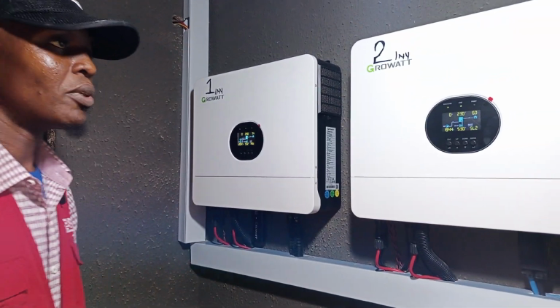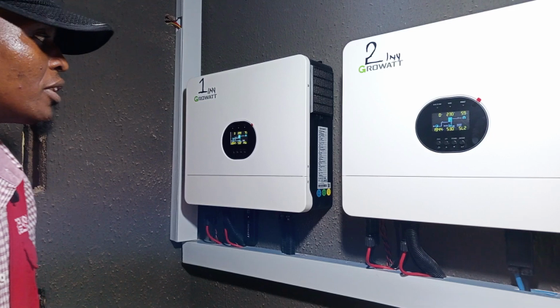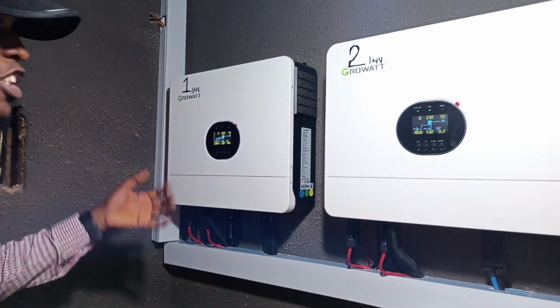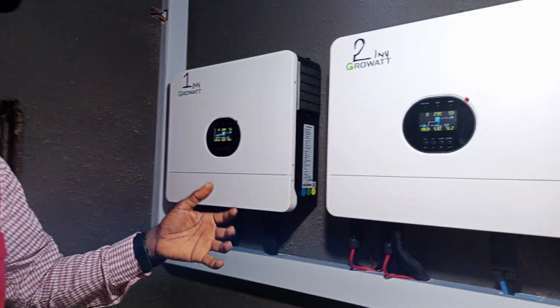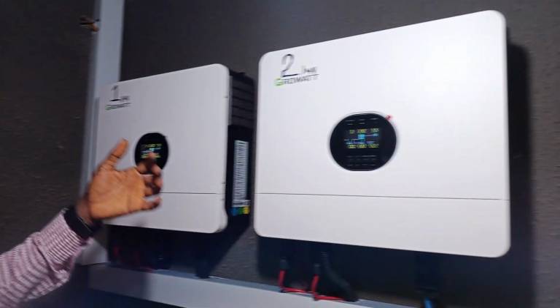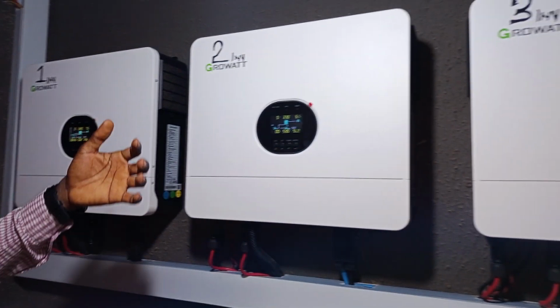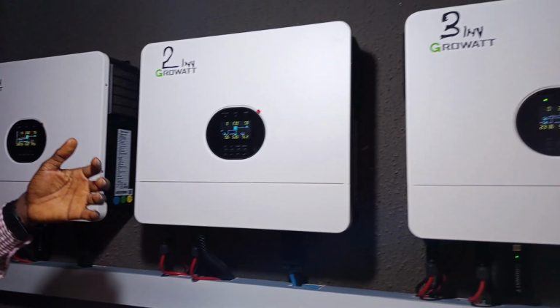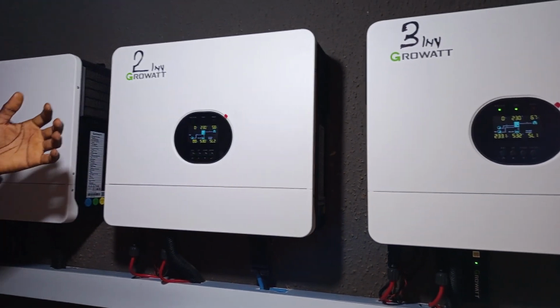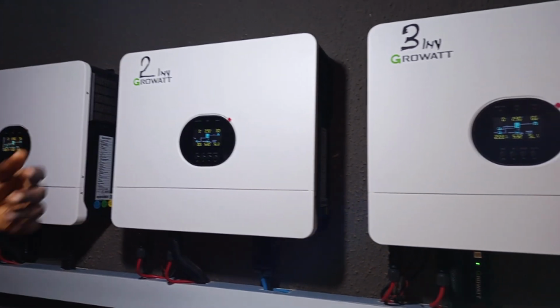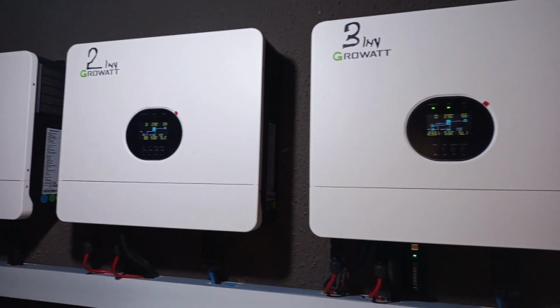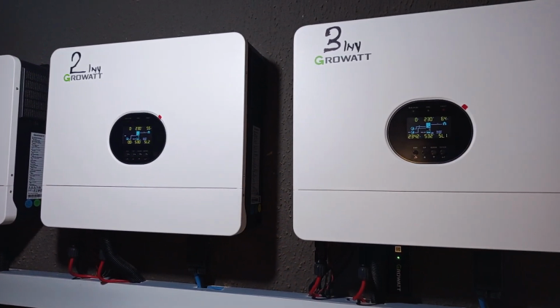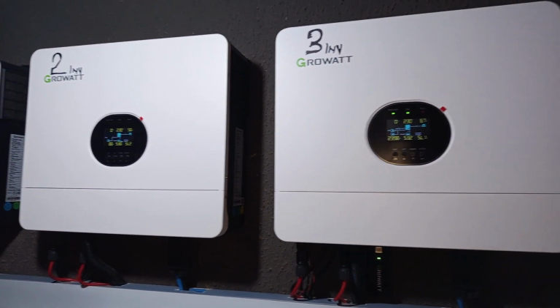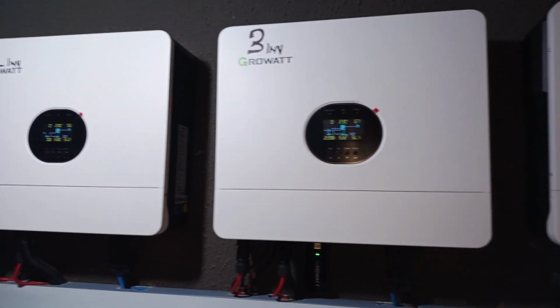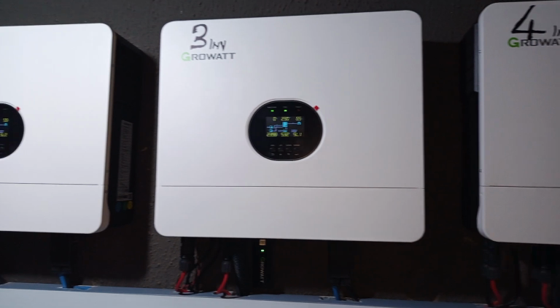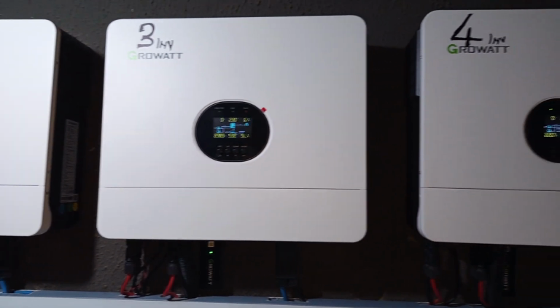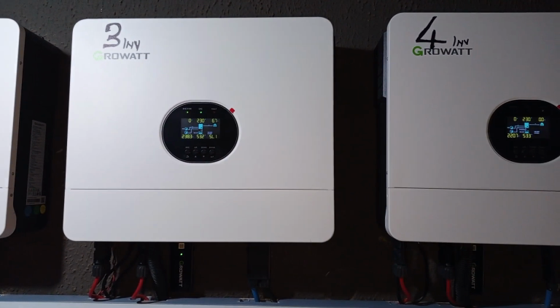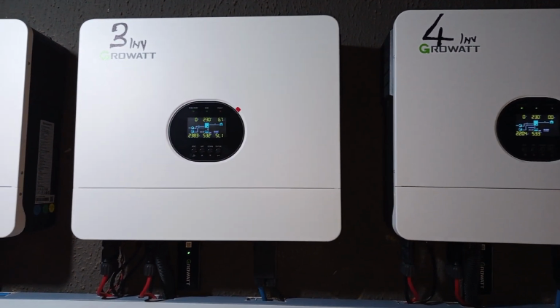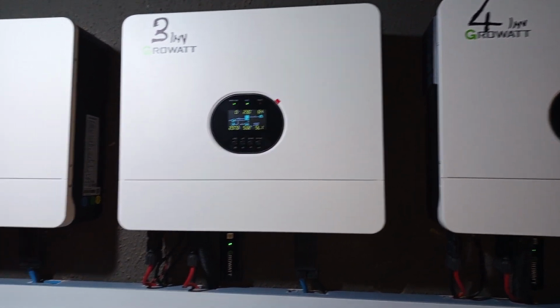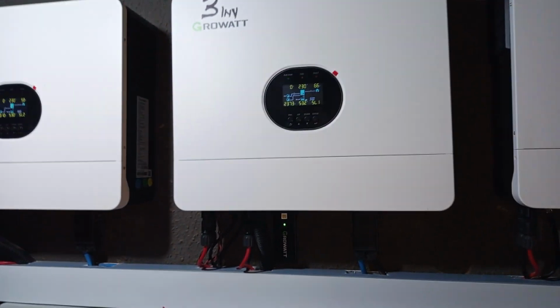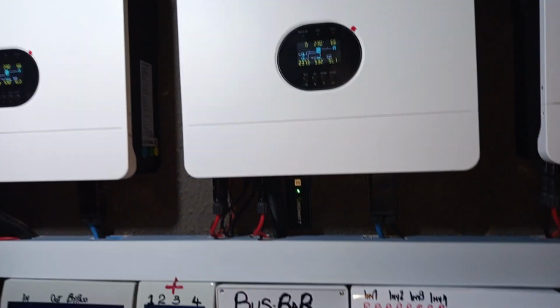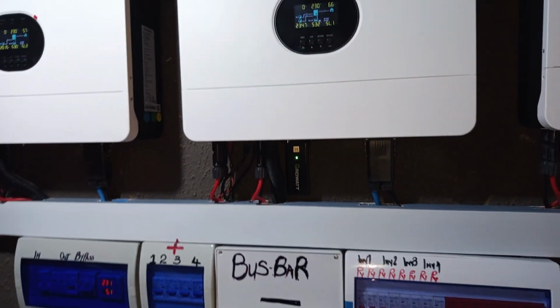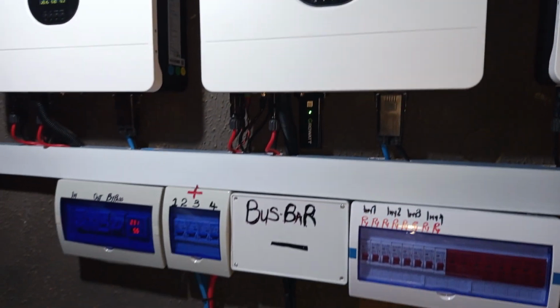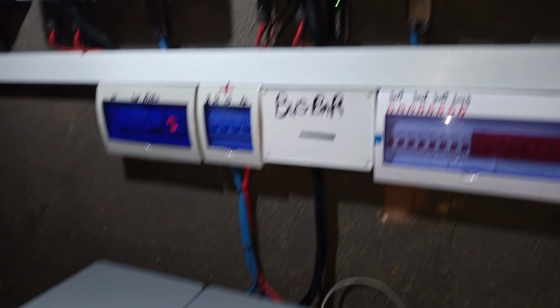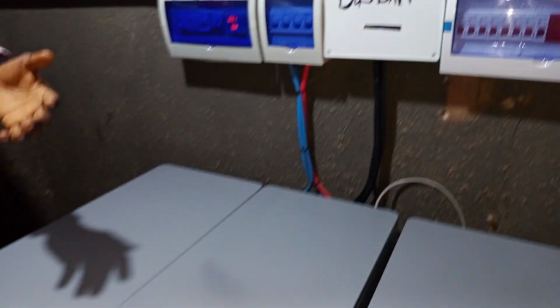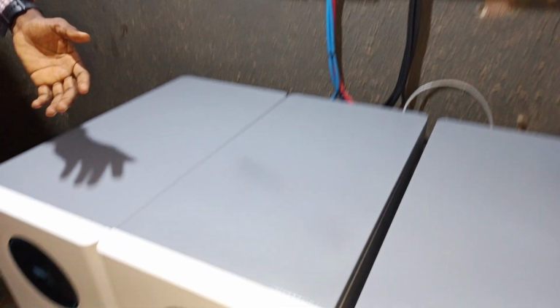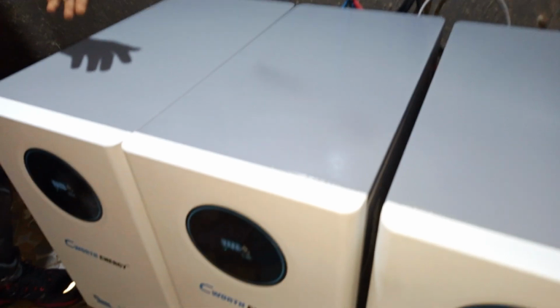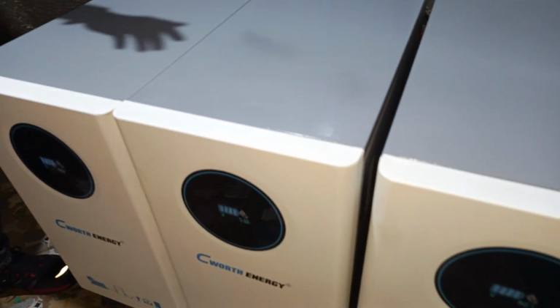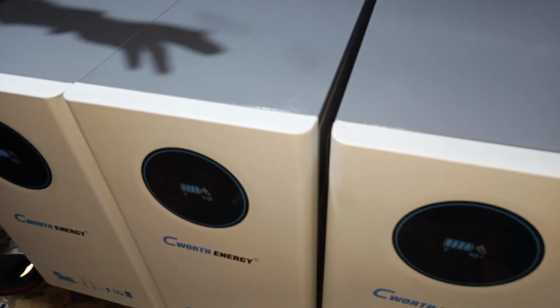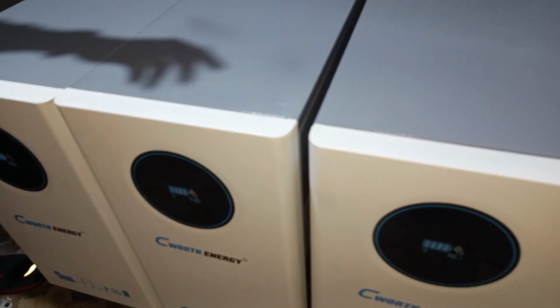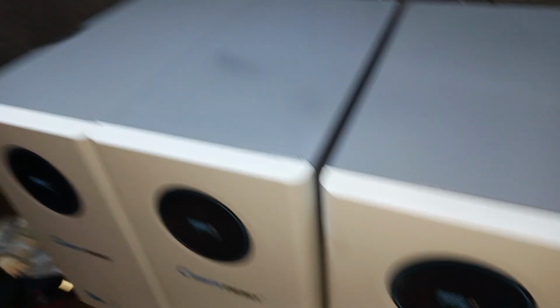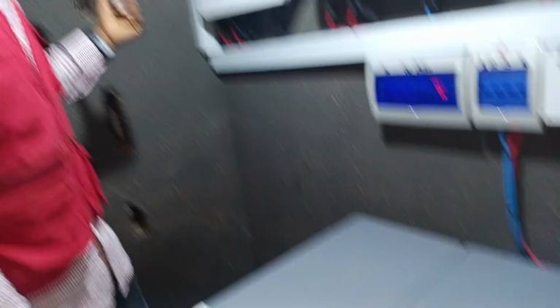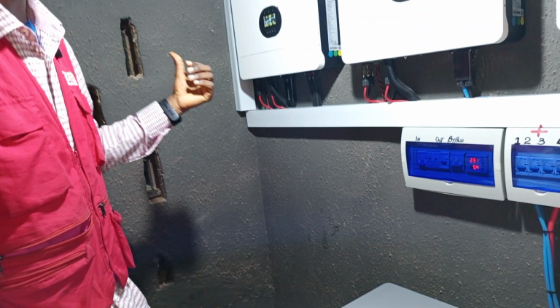Here we have 6 pieces of 6kW inverters, and many 4 inverters on the other end. We also have lithium batteries here — a 15kW lithium battery, 3 pieces here and also 3 pieces in there.